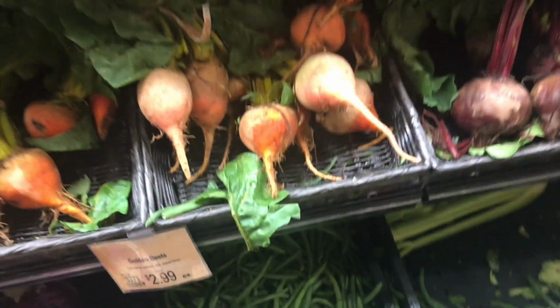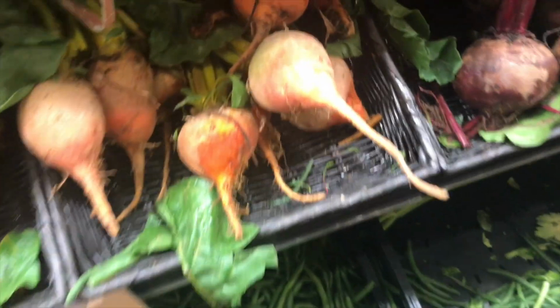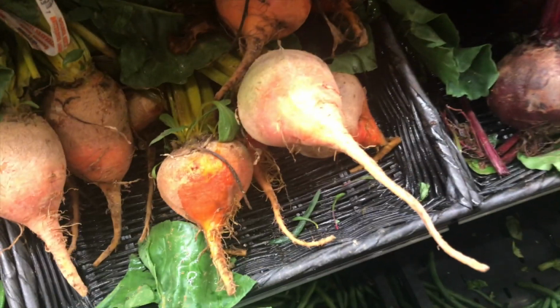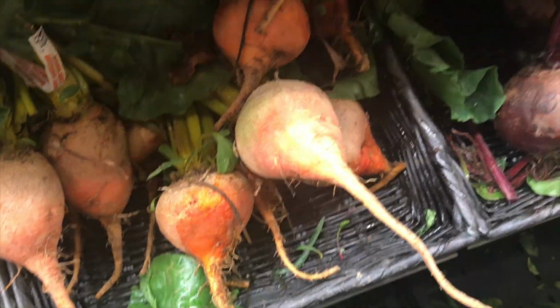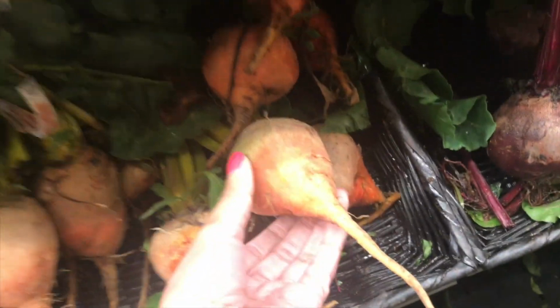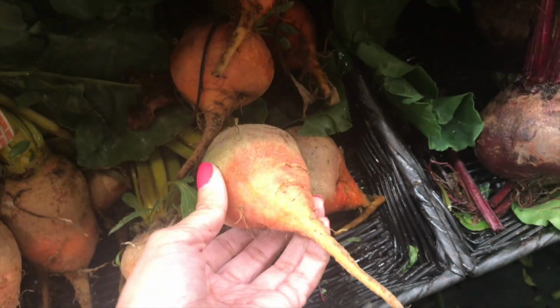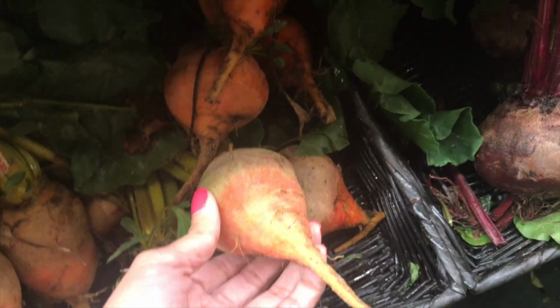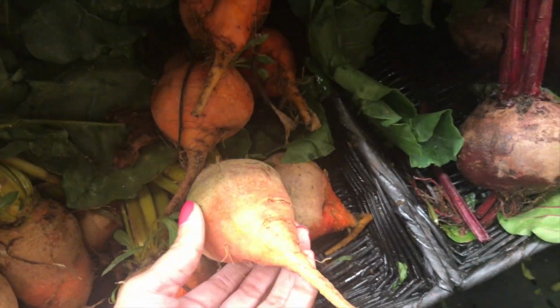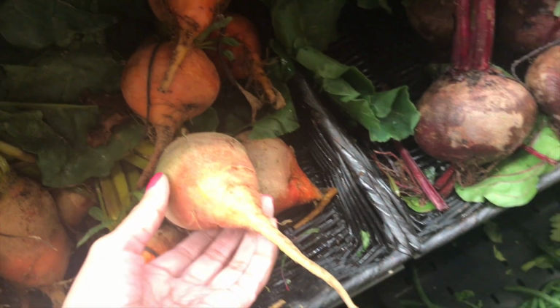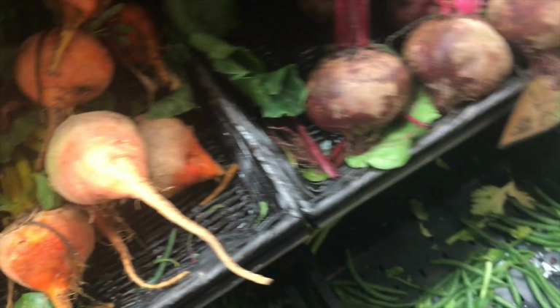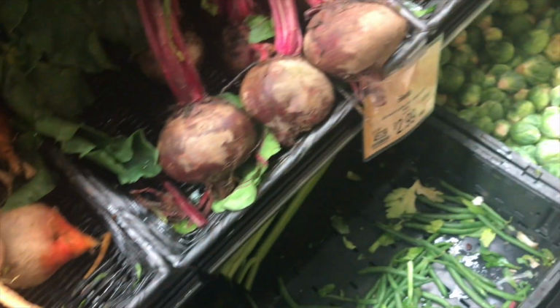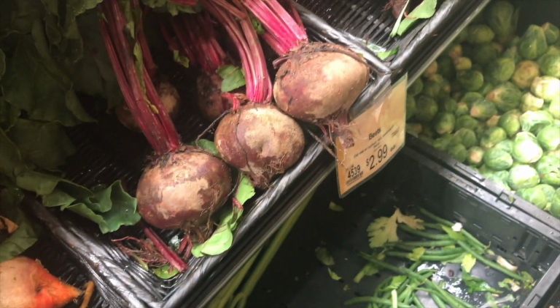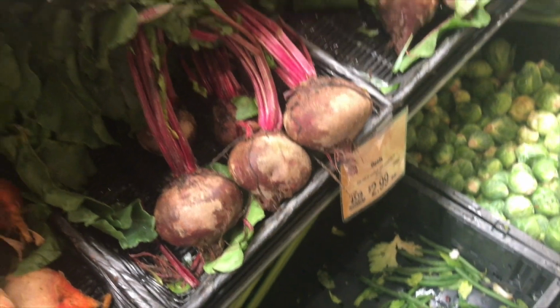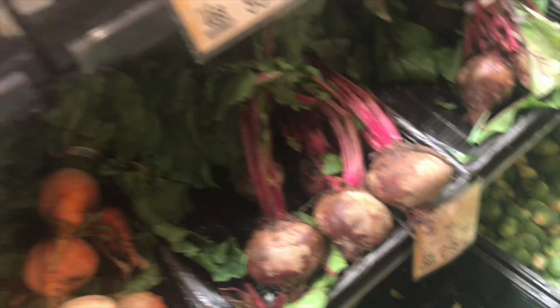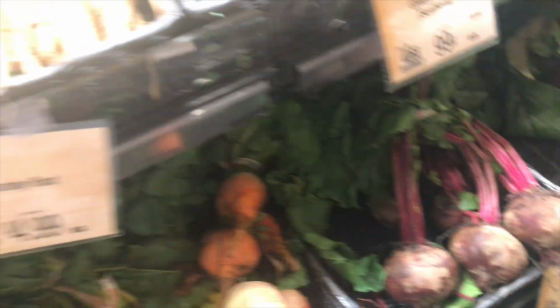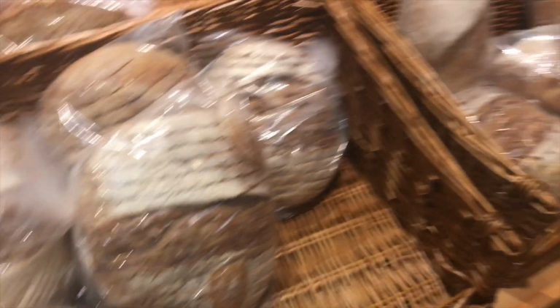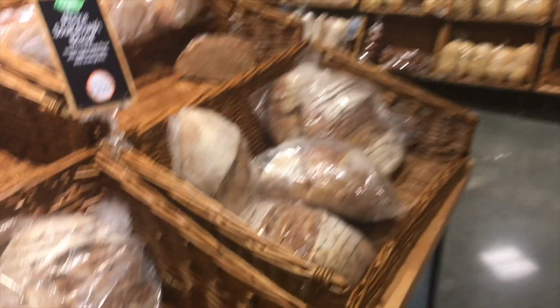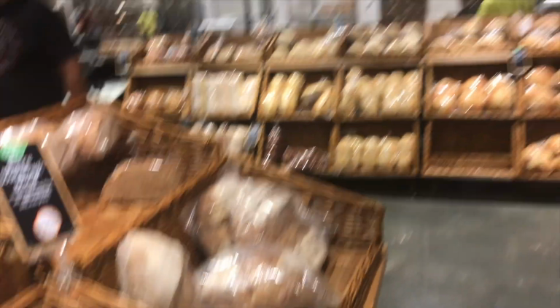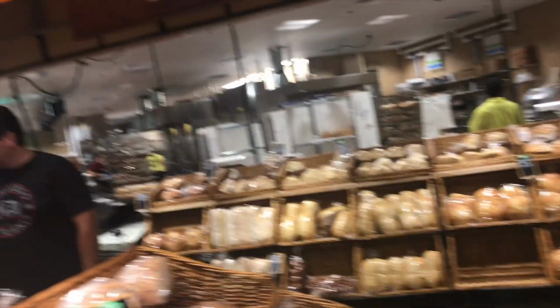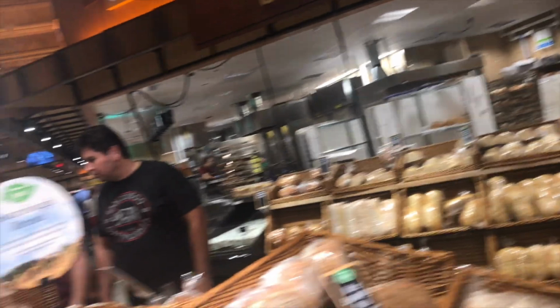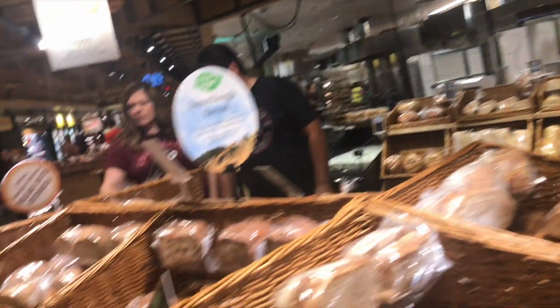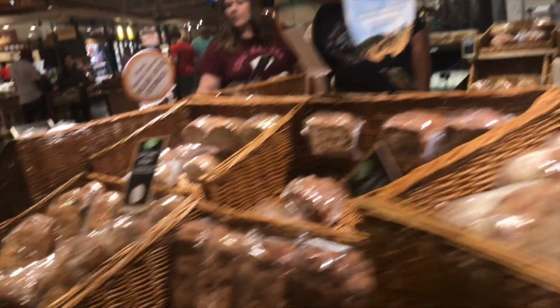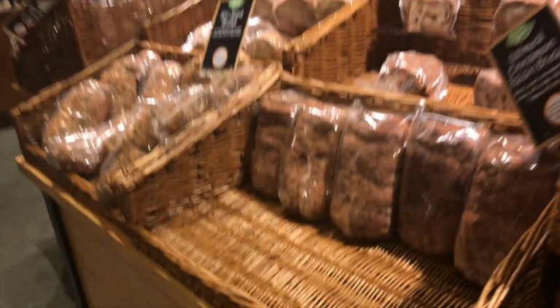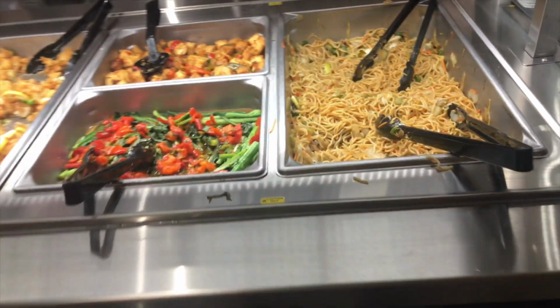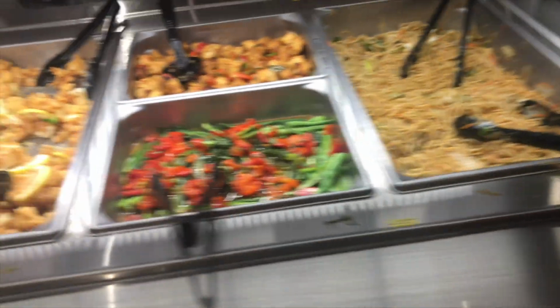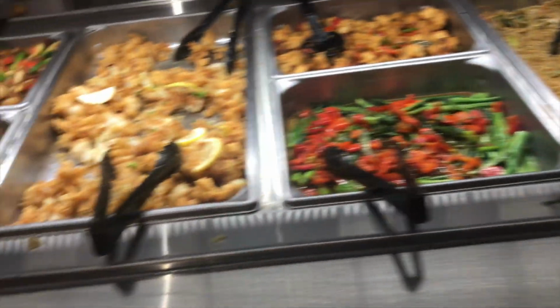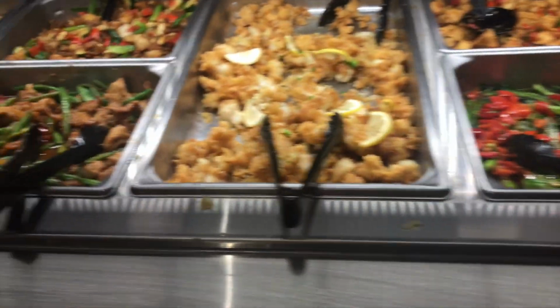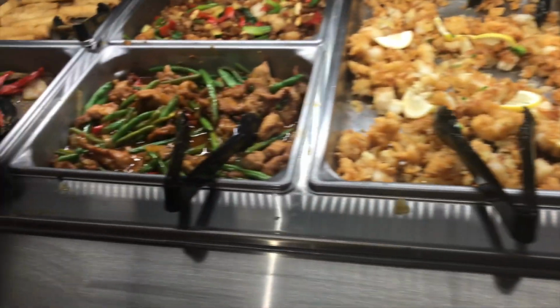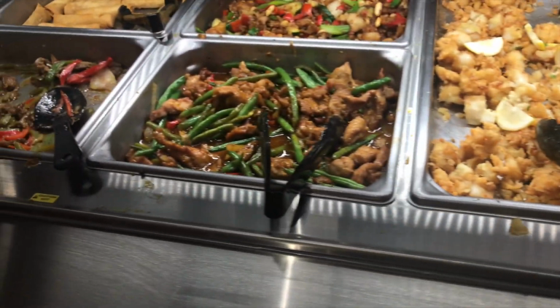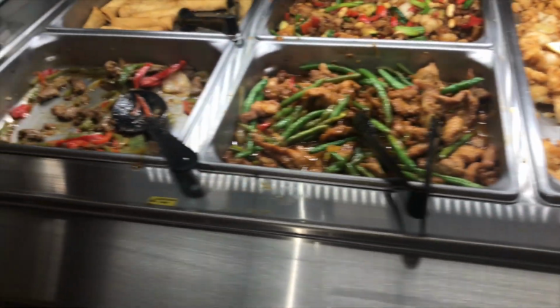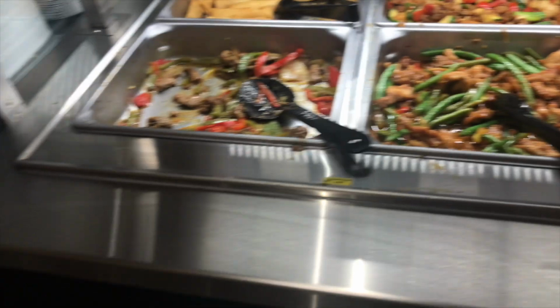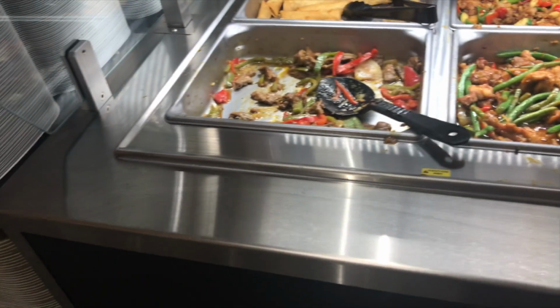Oh my god y'all, I love golden beans — they're so good. They have all the breads and stuff, an Asian bar, and it actually smells really good.